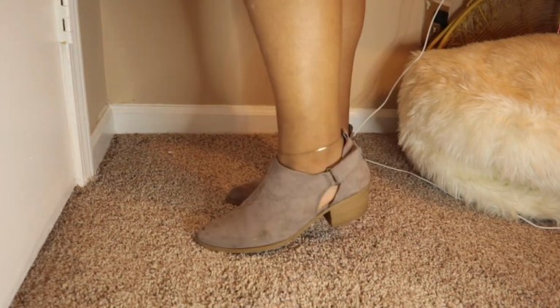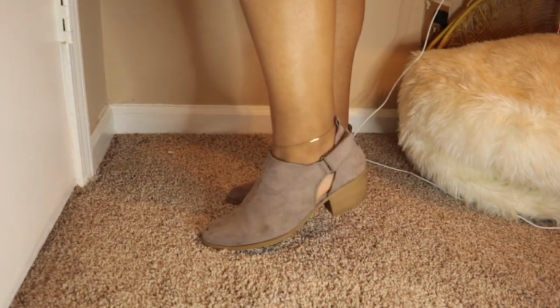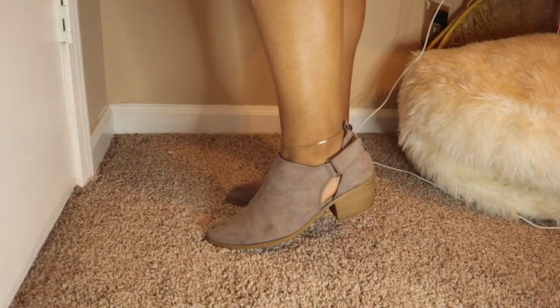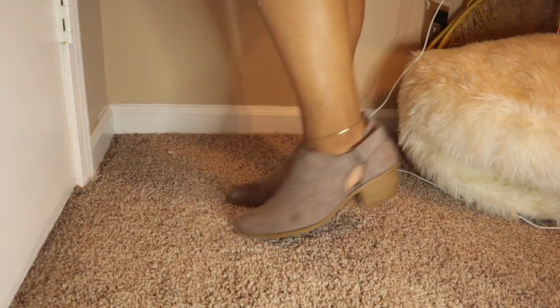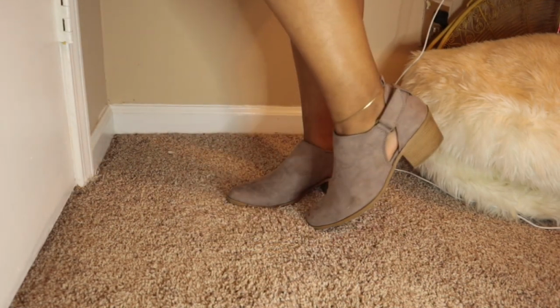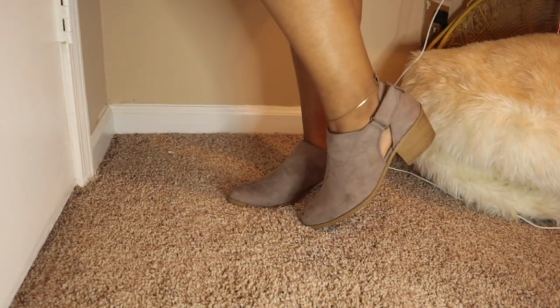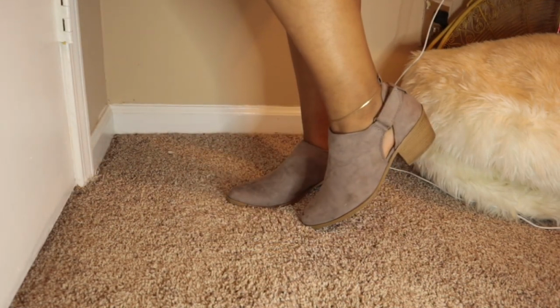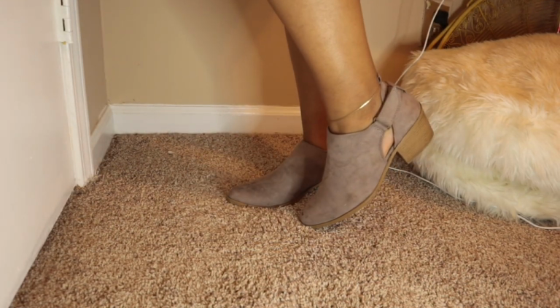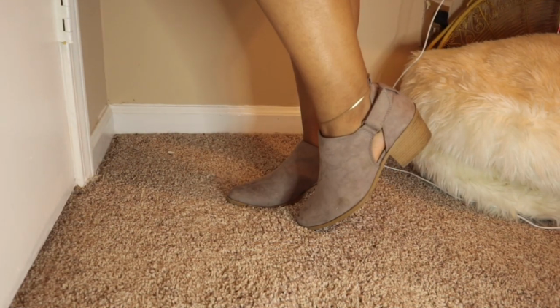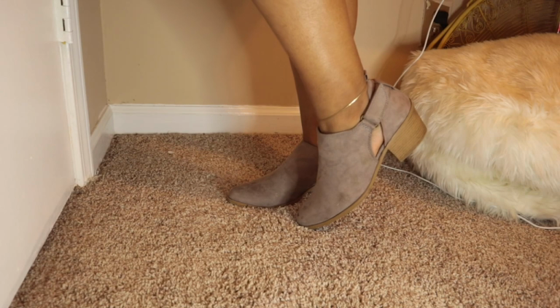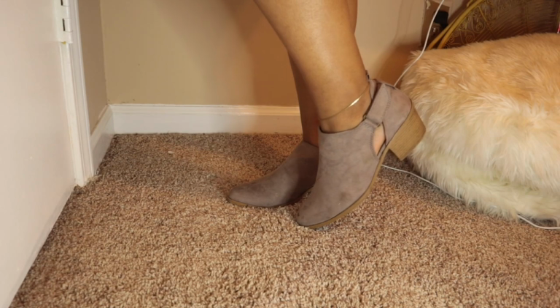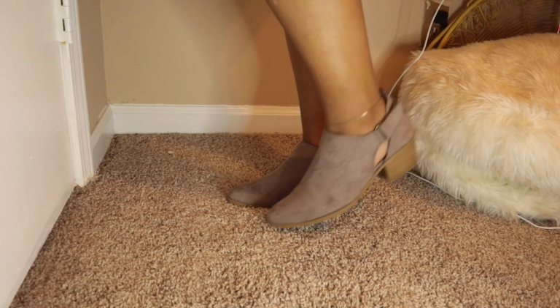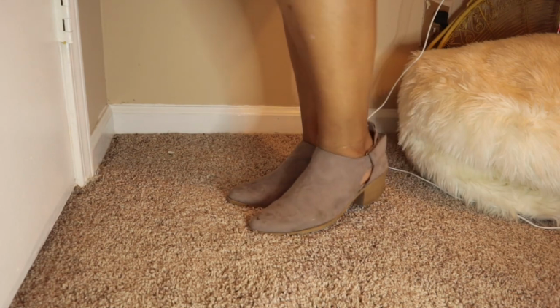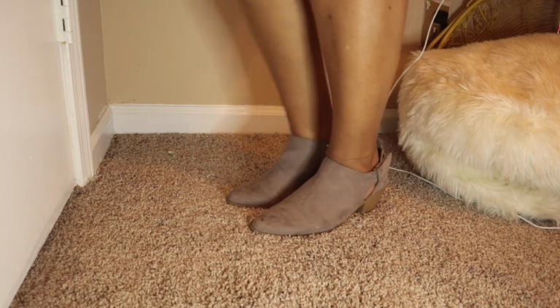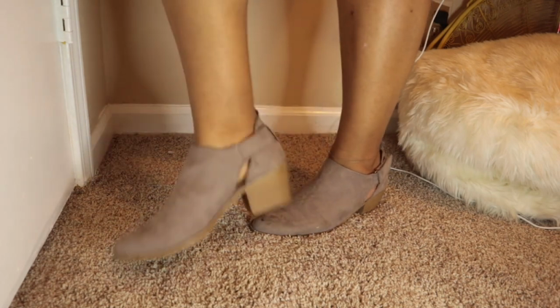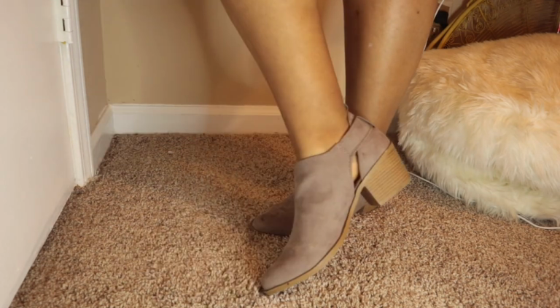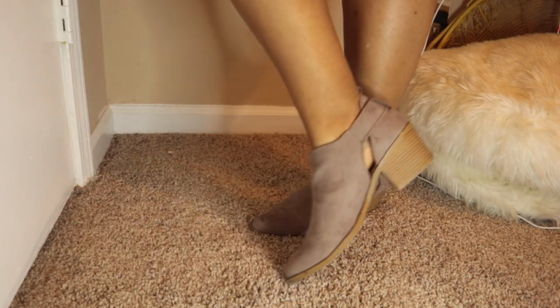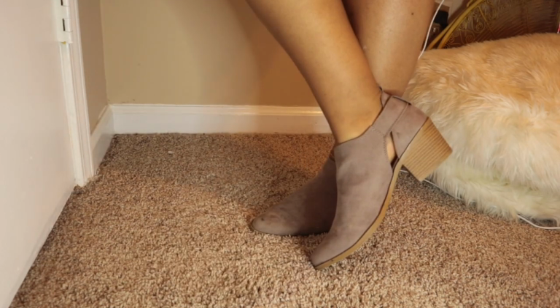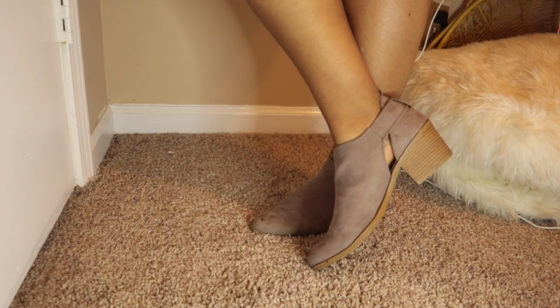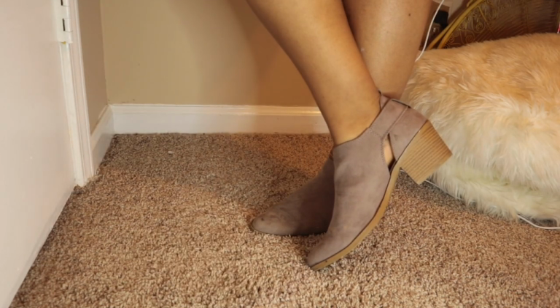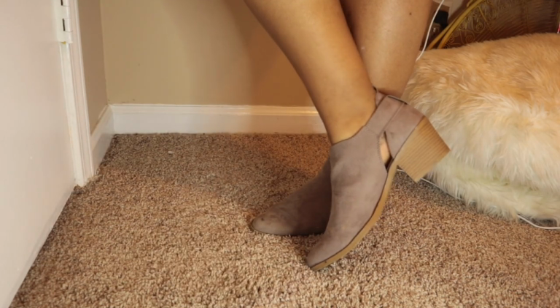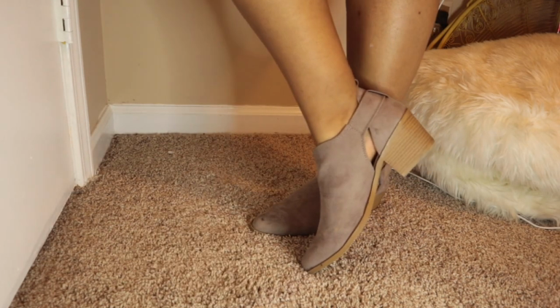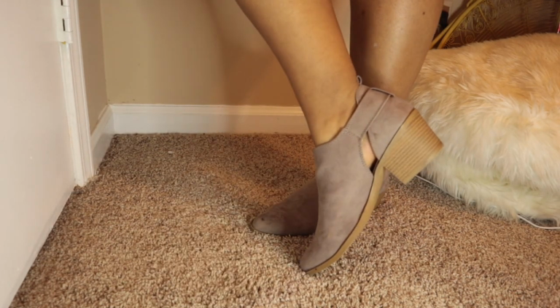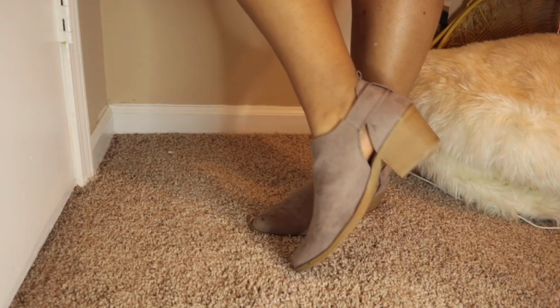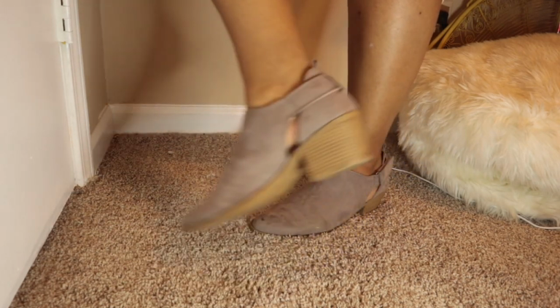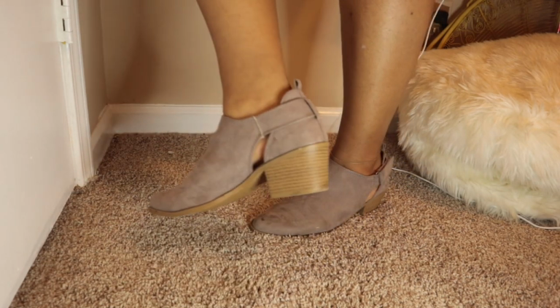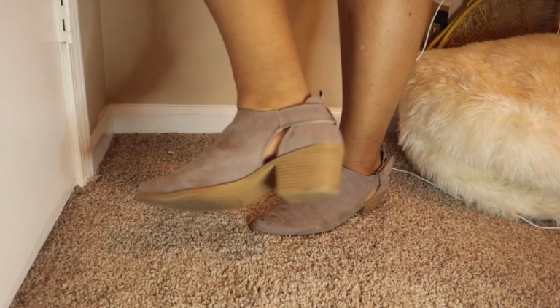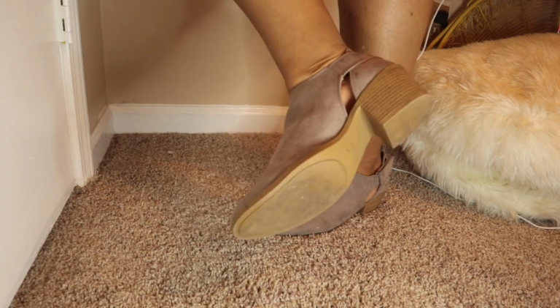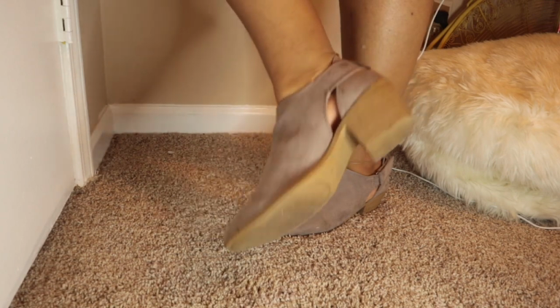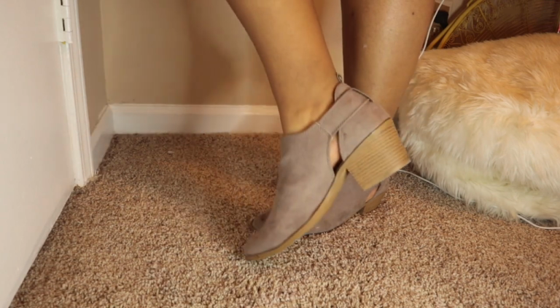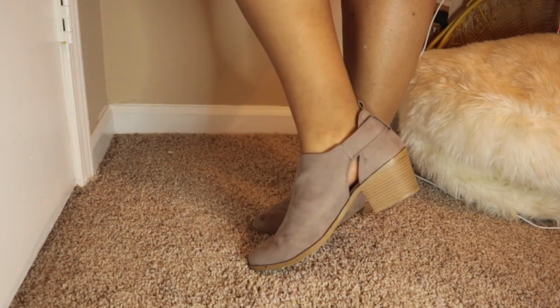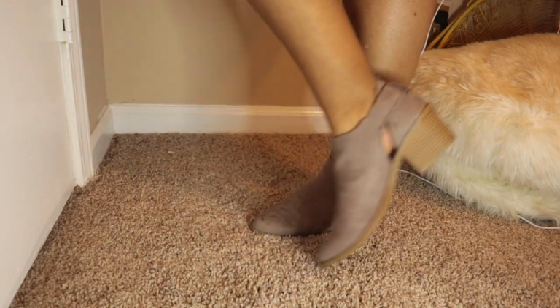These are just some little booties. I mainly wear these in the fall more than the winter, because they're kind of fashionable during fall and it's not as cold as winter.